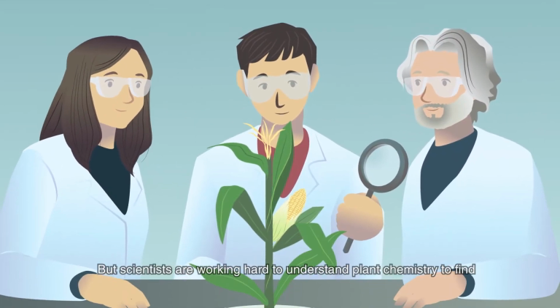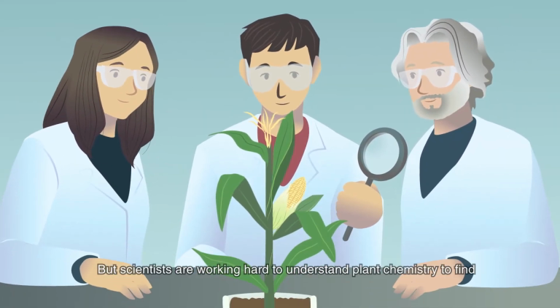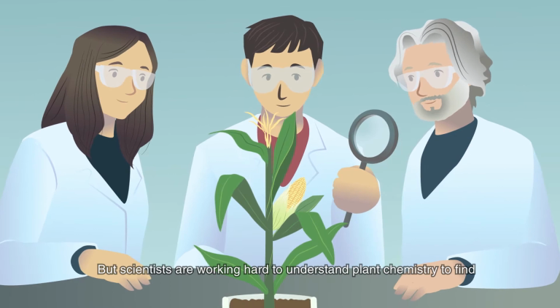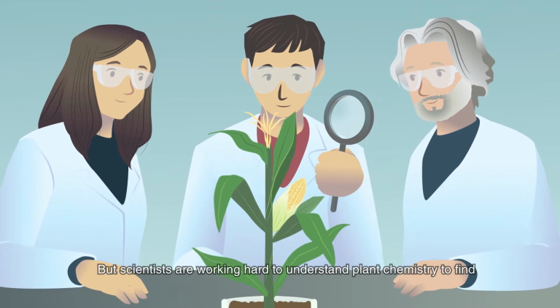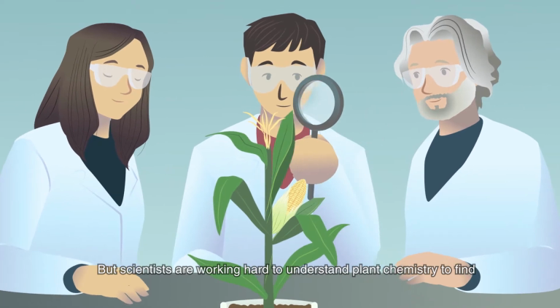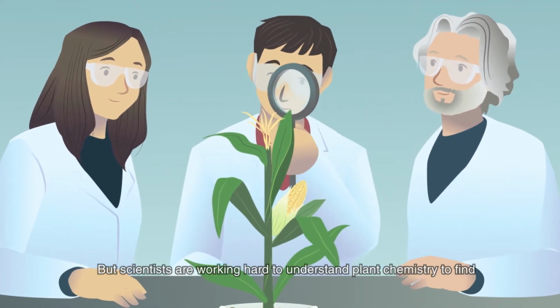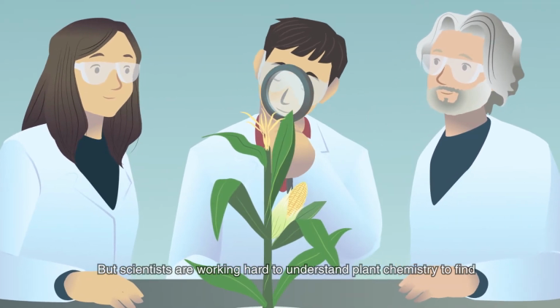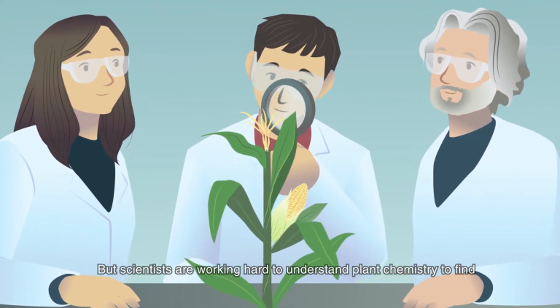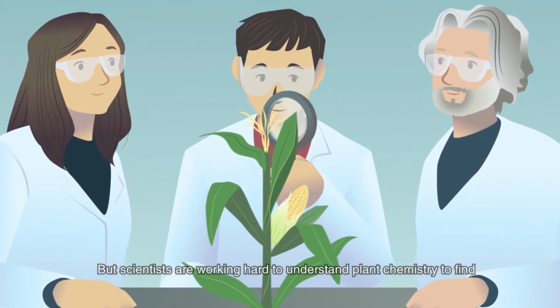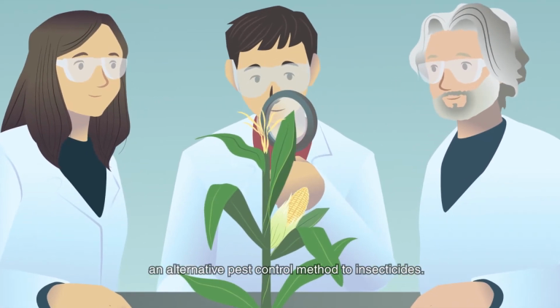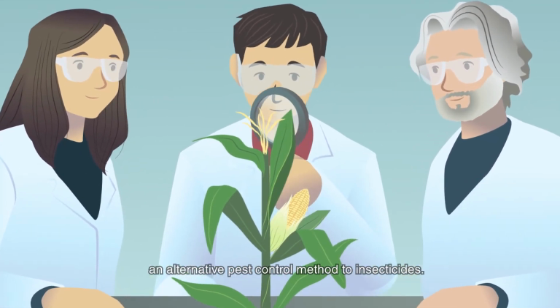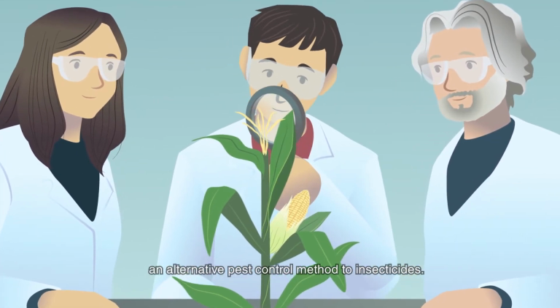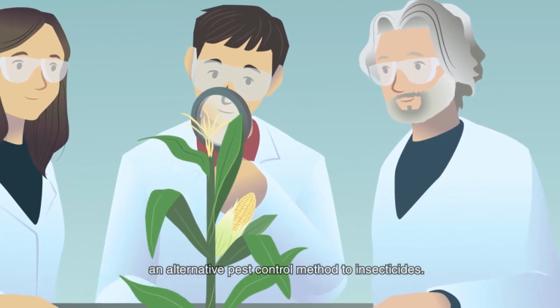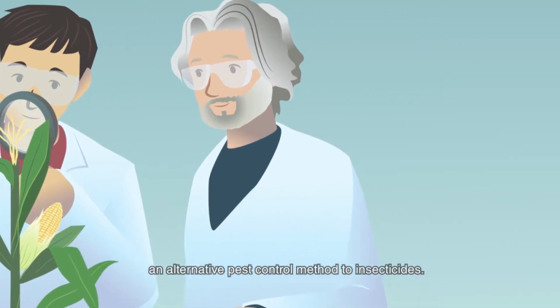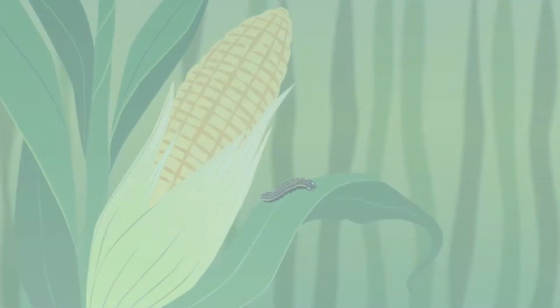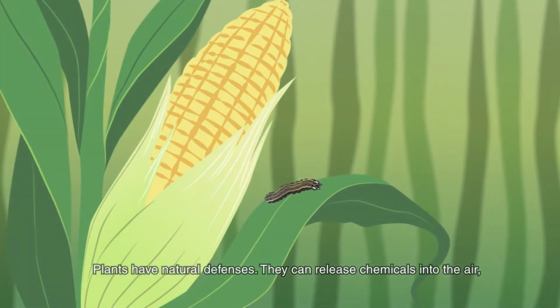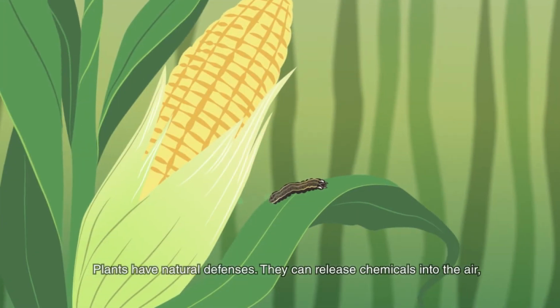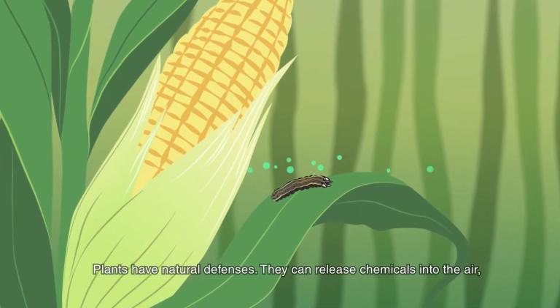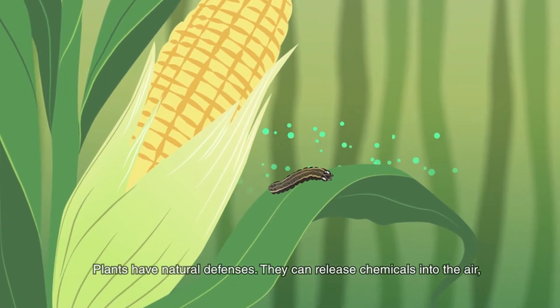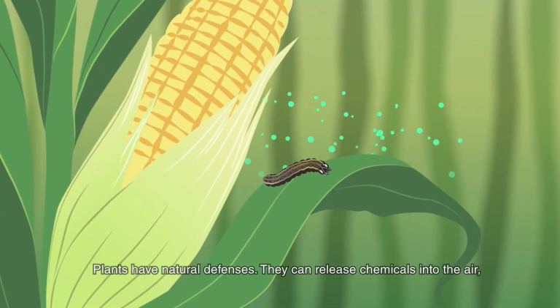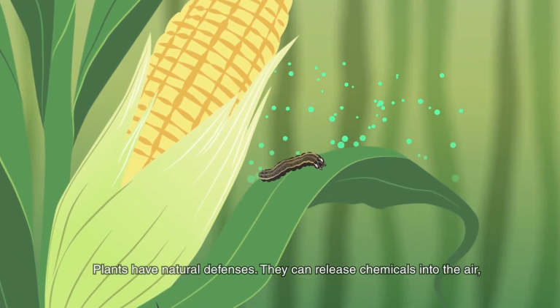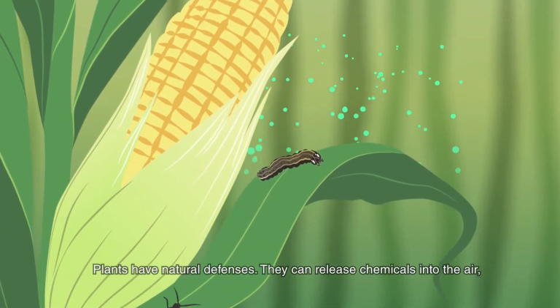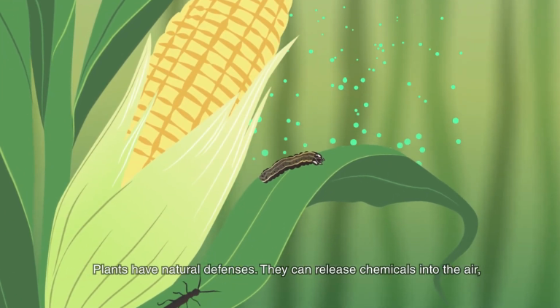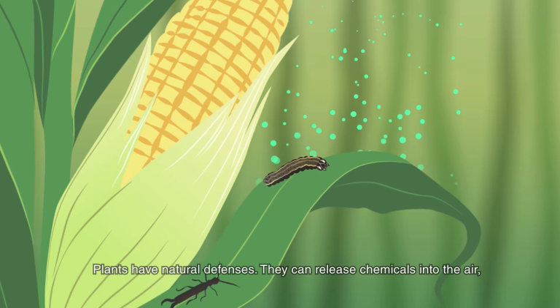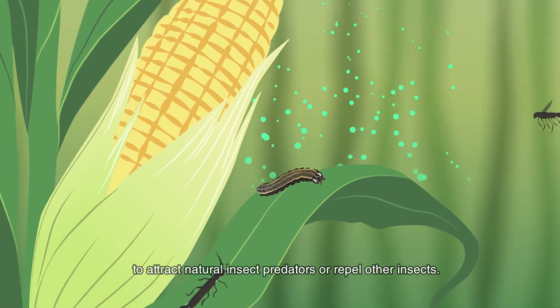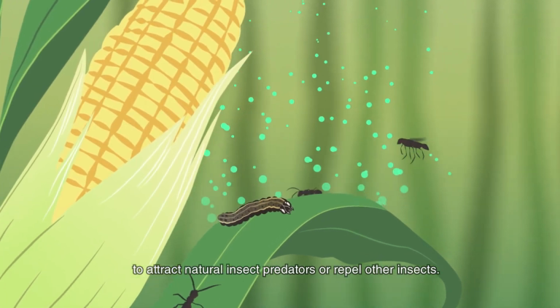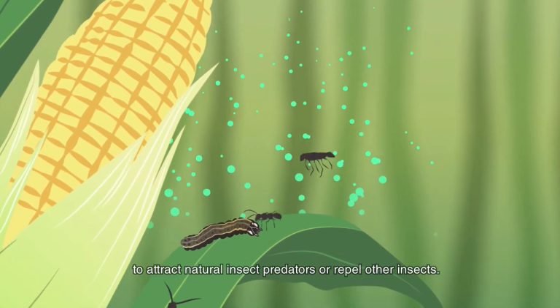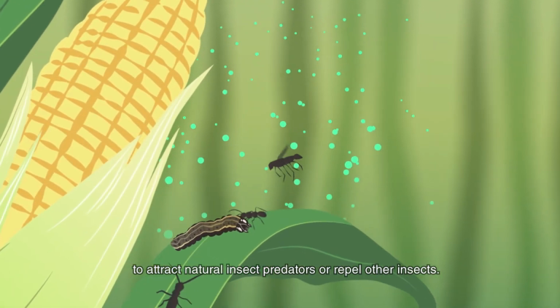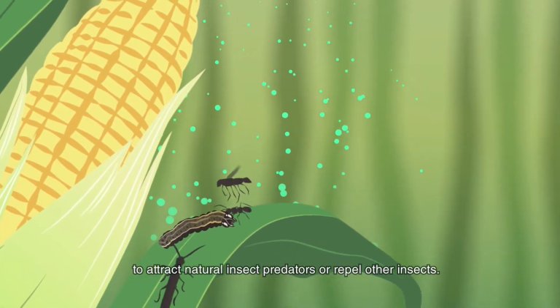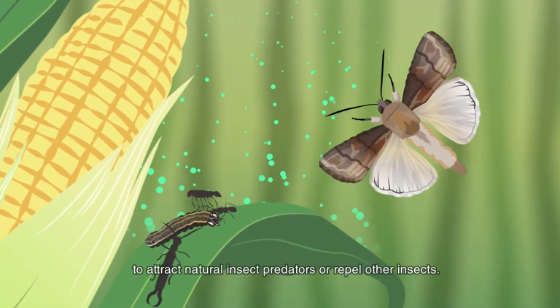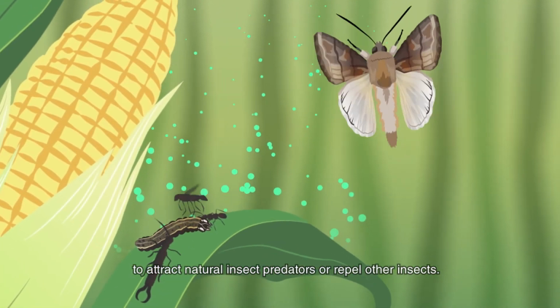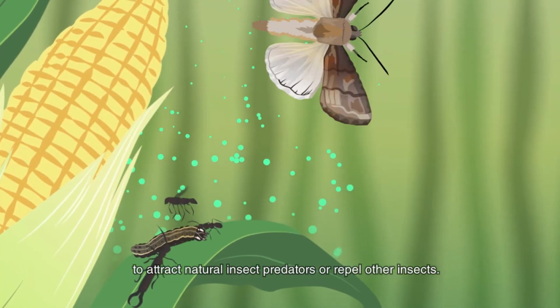Scientists are working hard to understand plant chemistry to find a different pest control method to insecticides. Plants have natural defences — they can release chemicals into the air to attract natural insect predators or repel other insects.